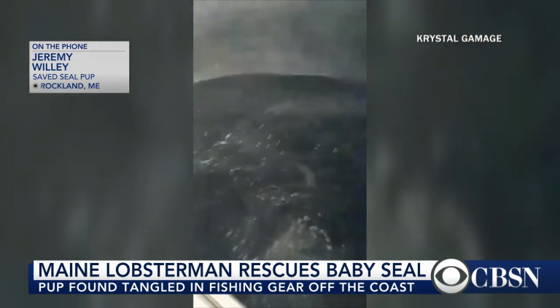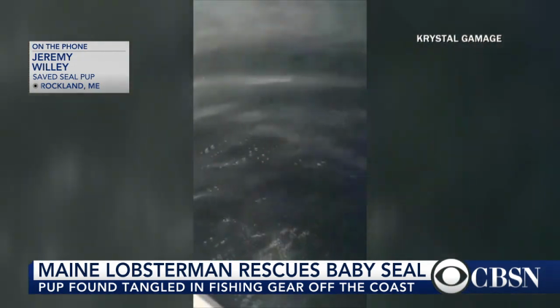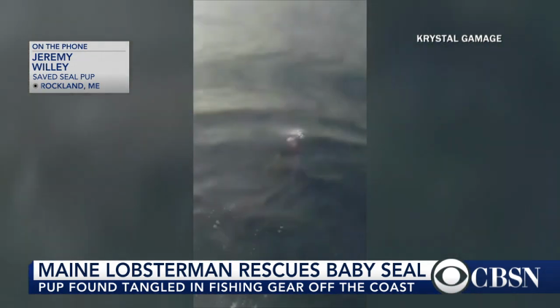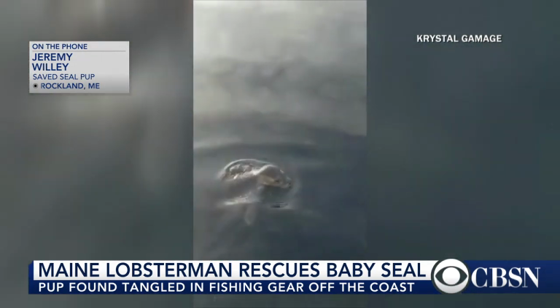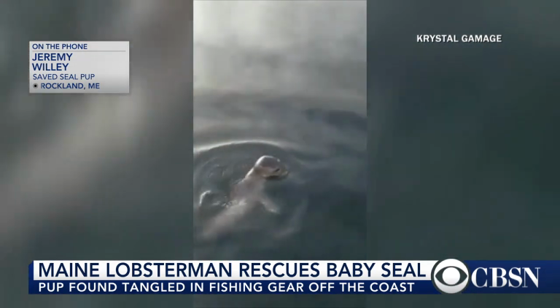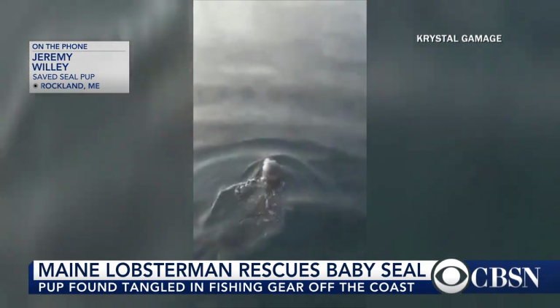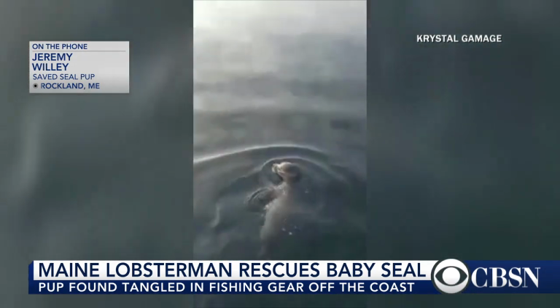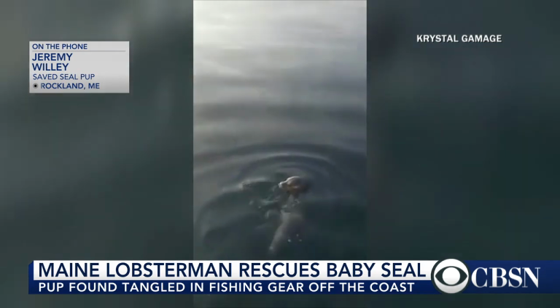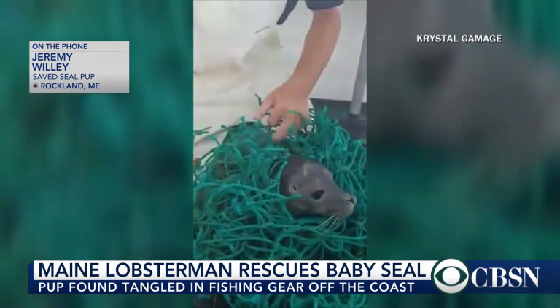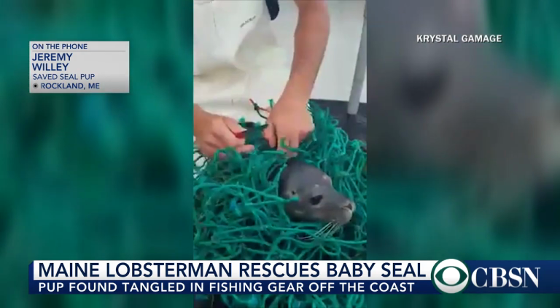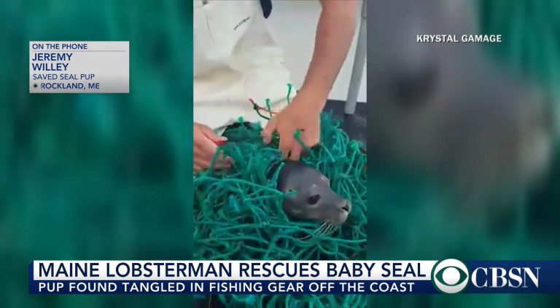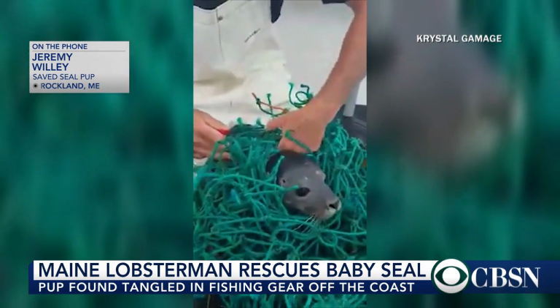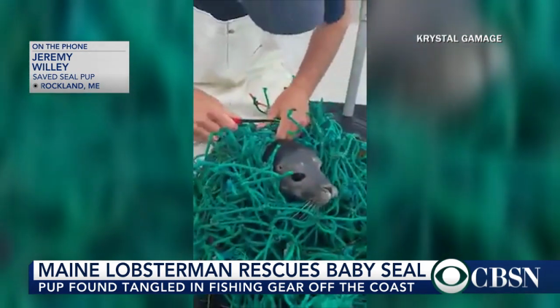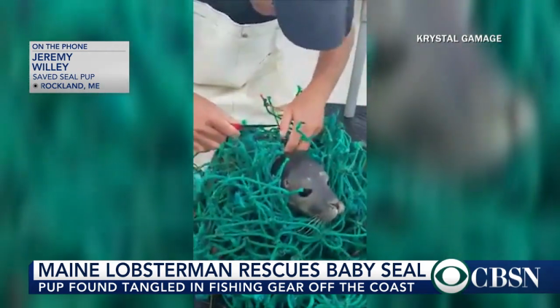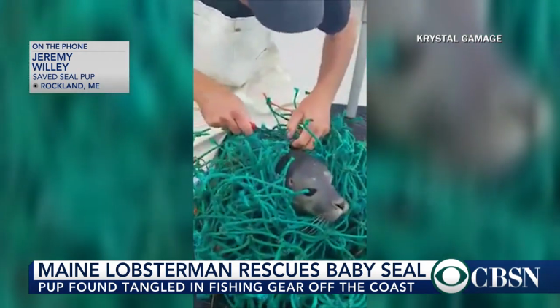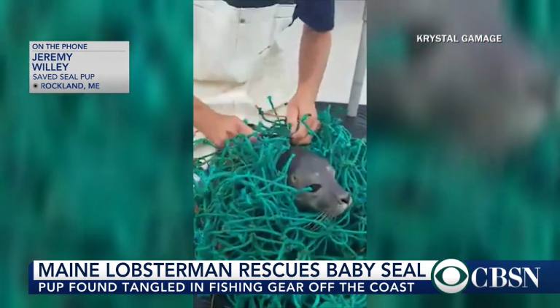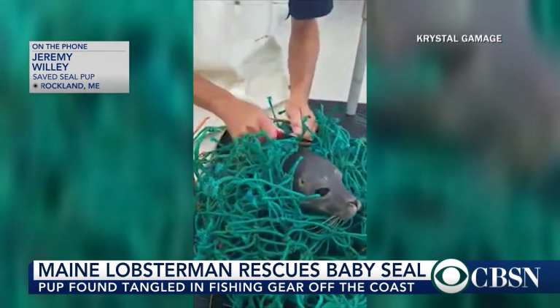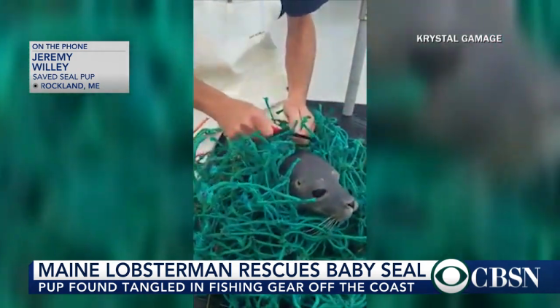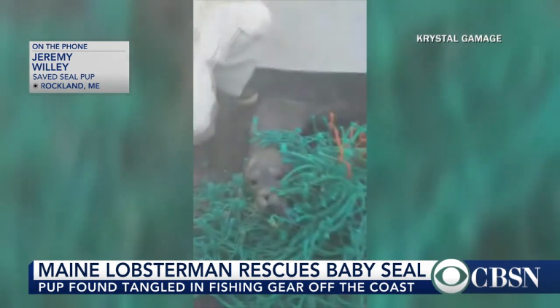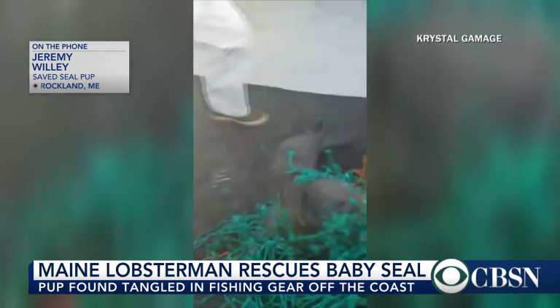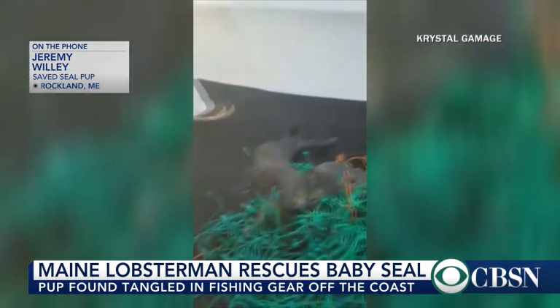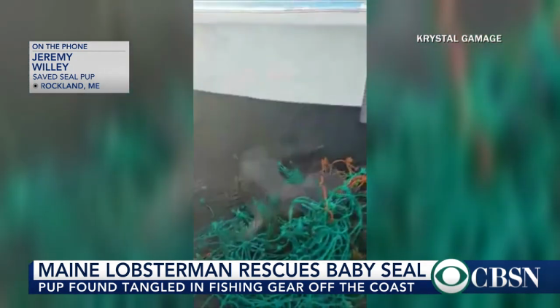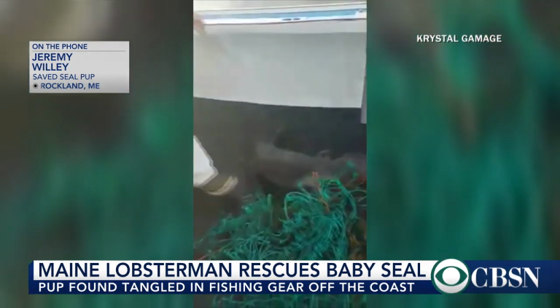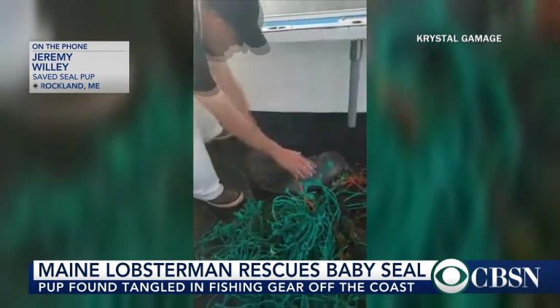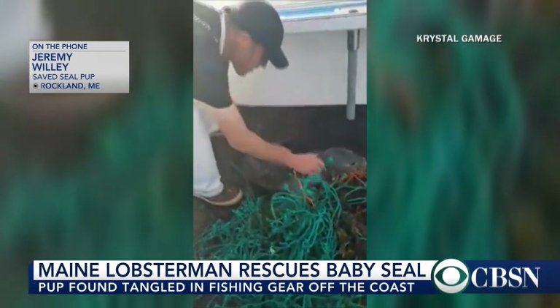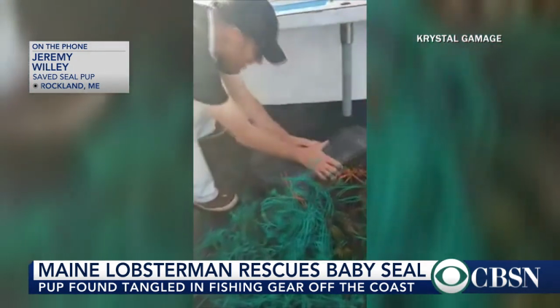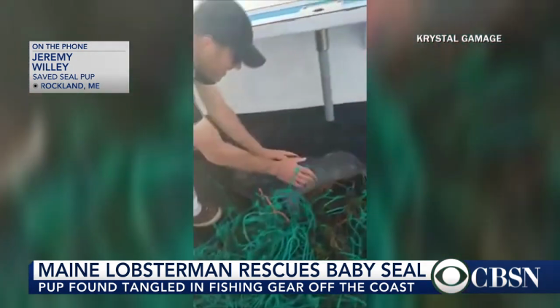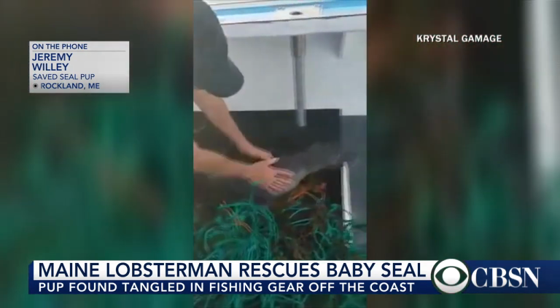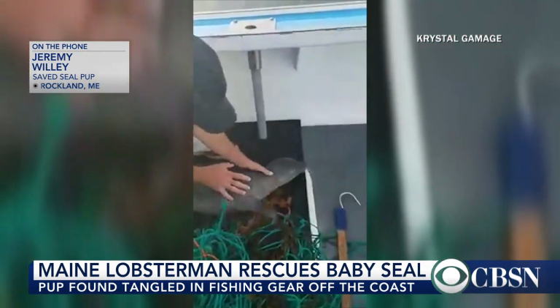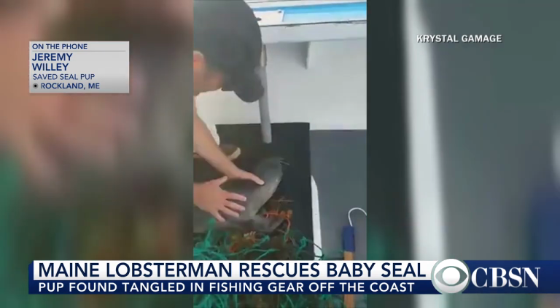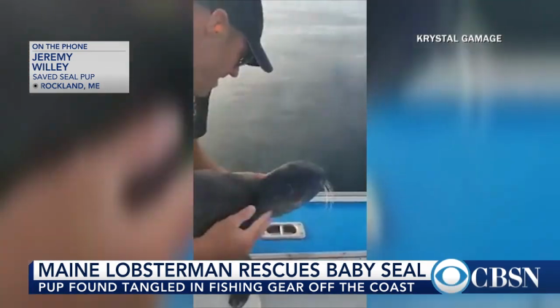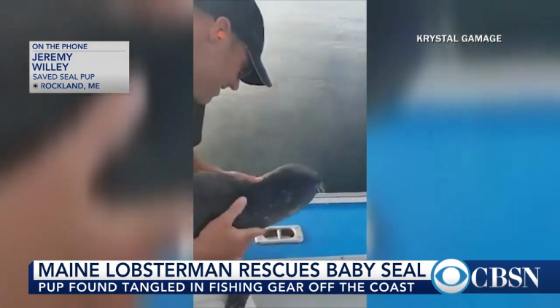I was just like, we've got to save the seal. And then Jeff said, 'Well, we should get a video of this to show the kids and the family.' And here we are just a few days later, the whole nation knows about it. It's amazing — I'm glad to be a part of it.